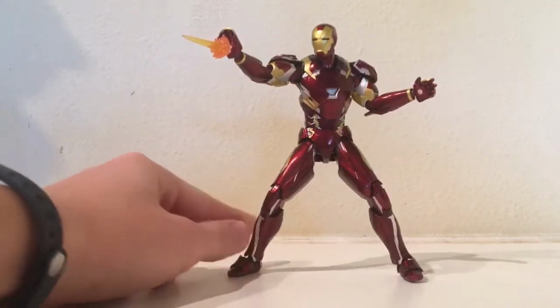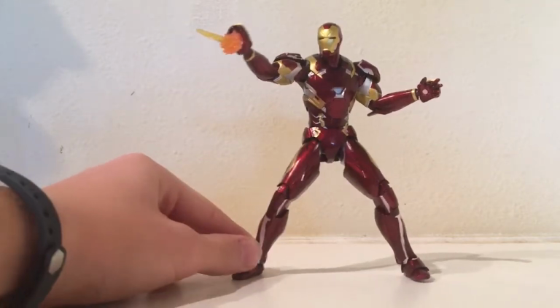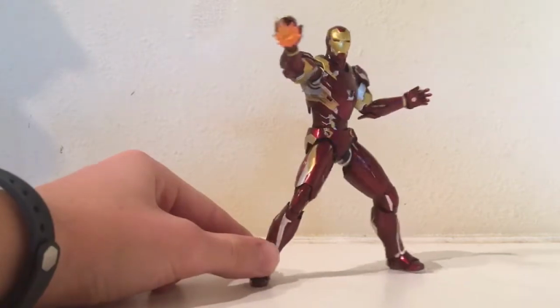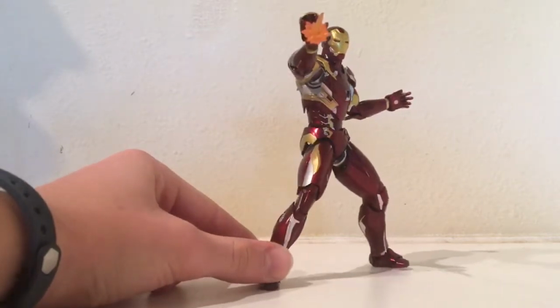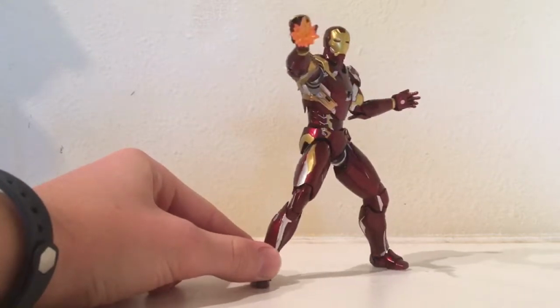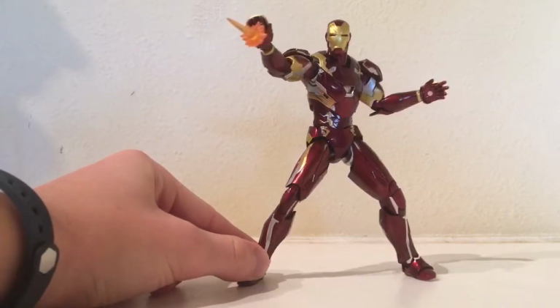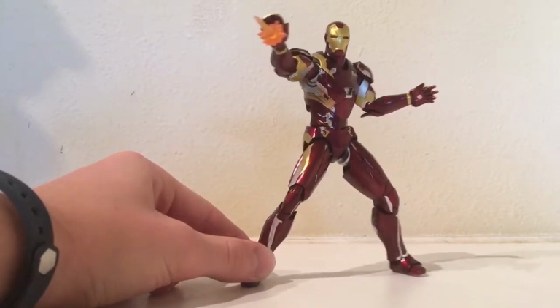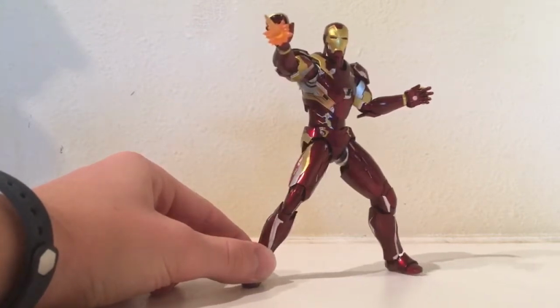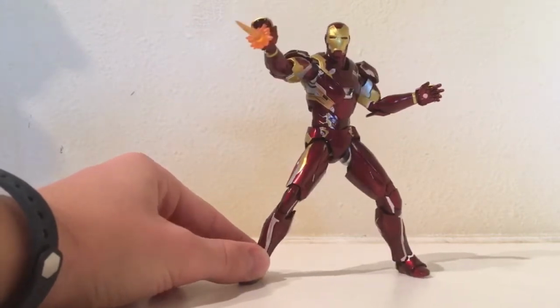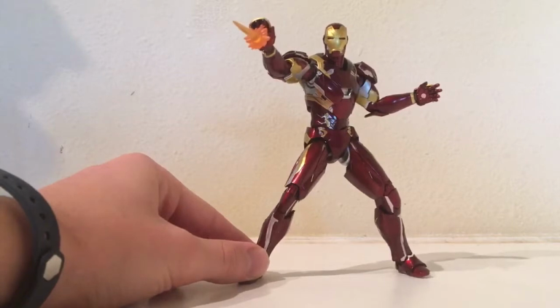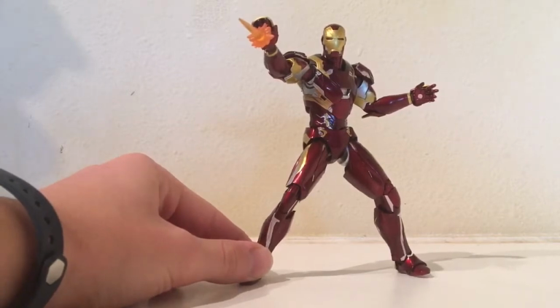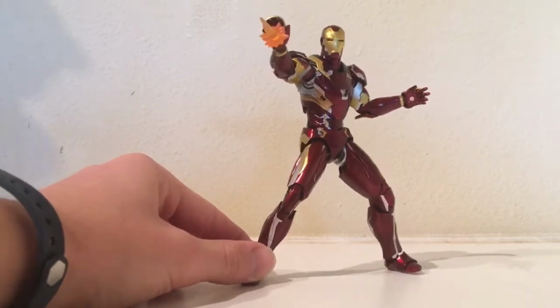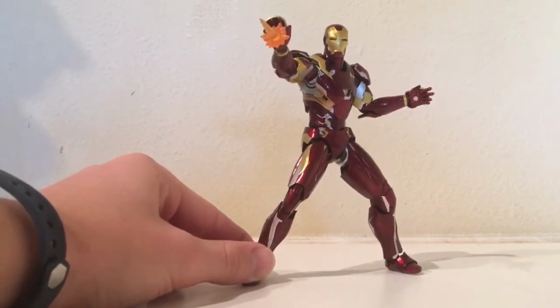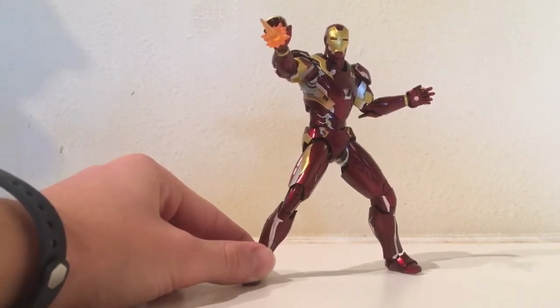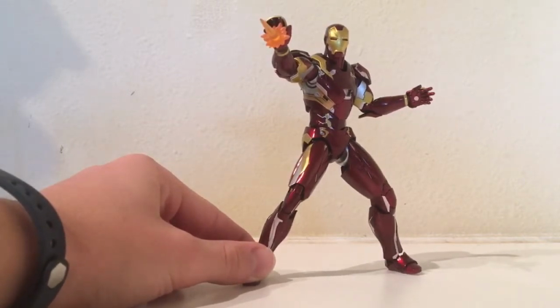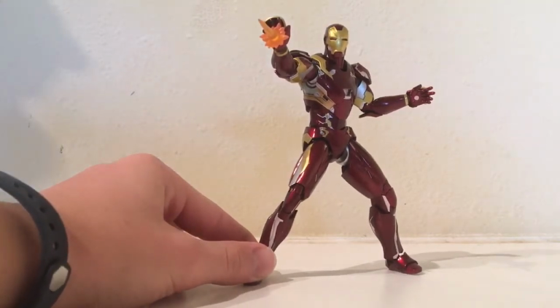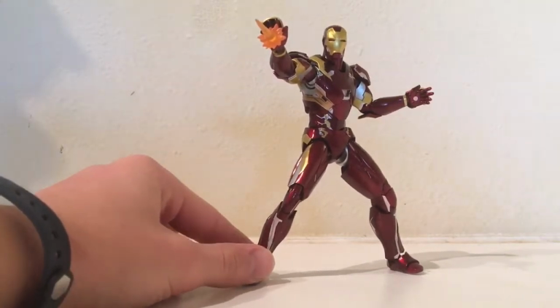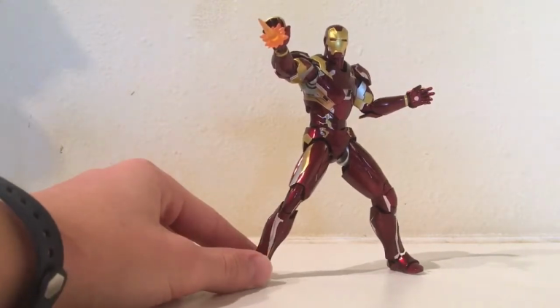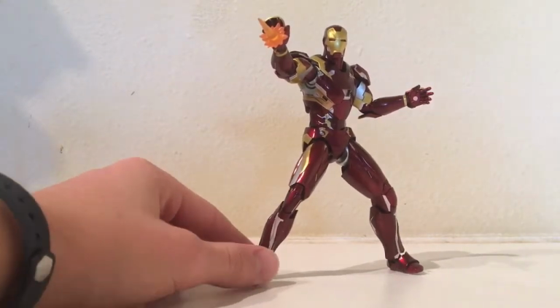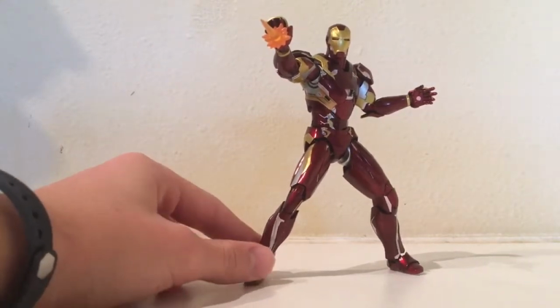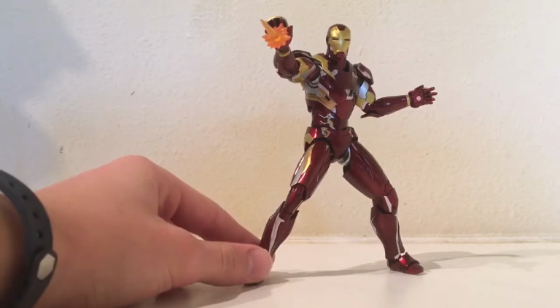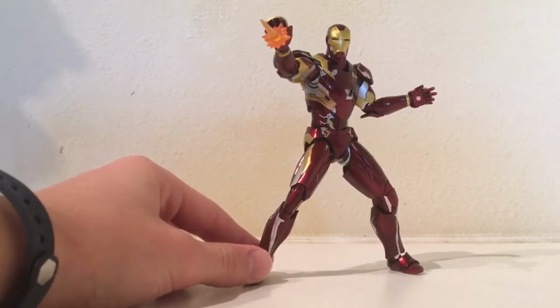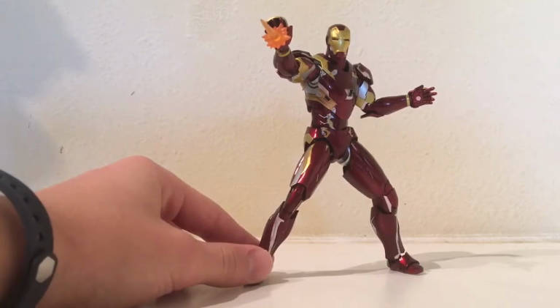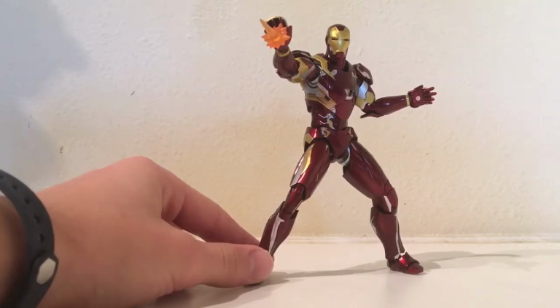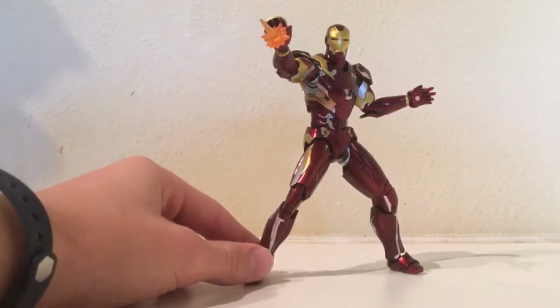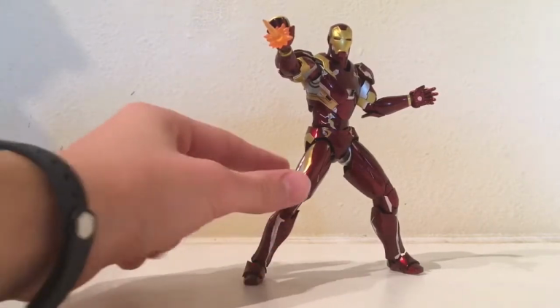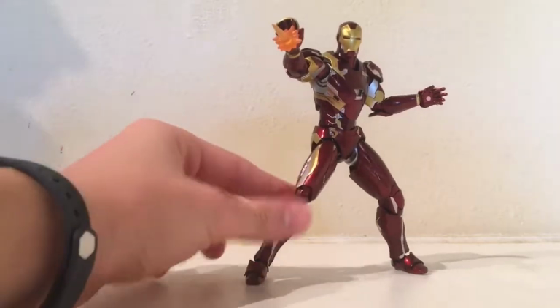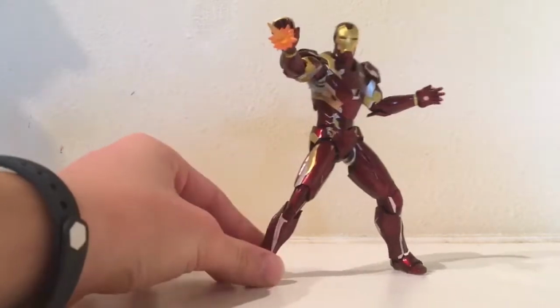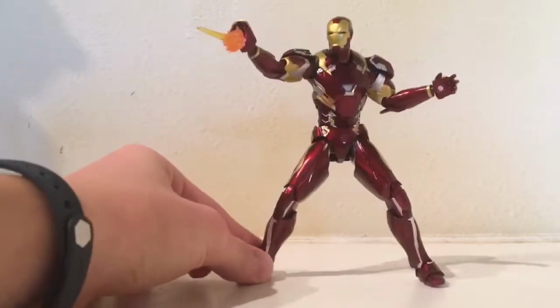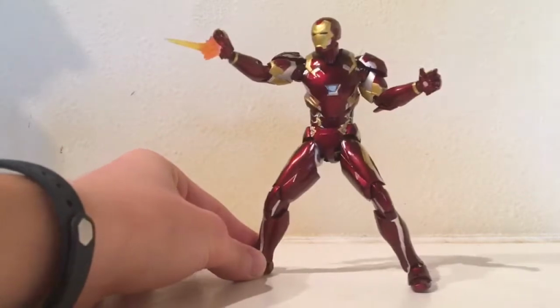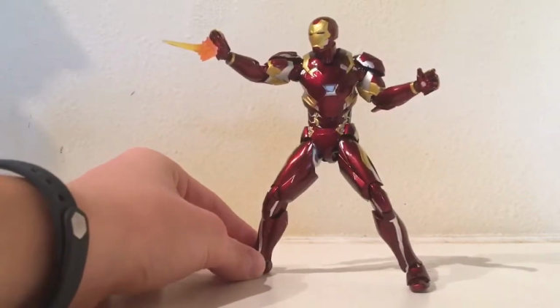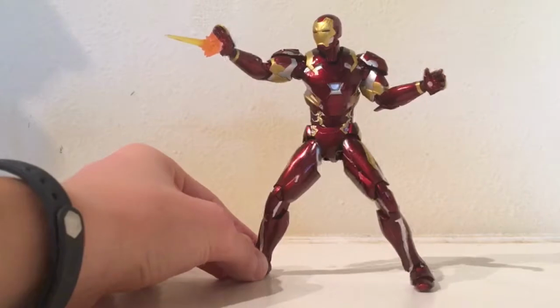It's a really cool figure compared to Marvel Legends and stuff you're probably used to, or if you've got figures like this then you're used to that, but the articulation is really good and it comes with a good amount of accessories.